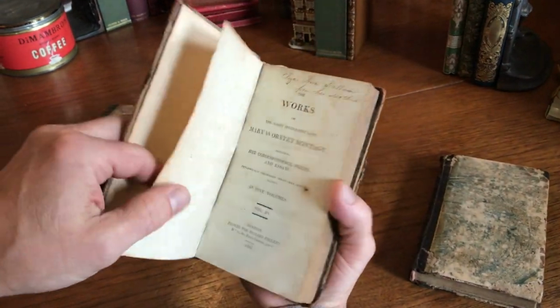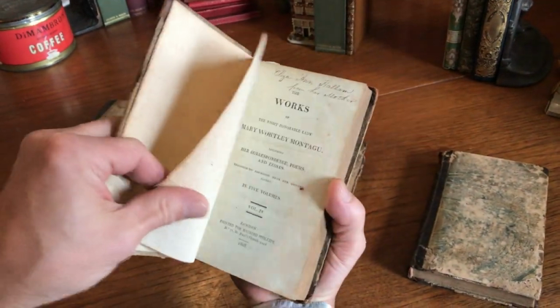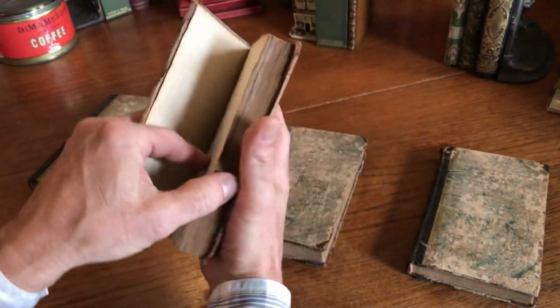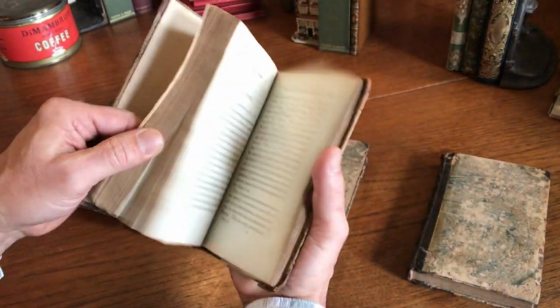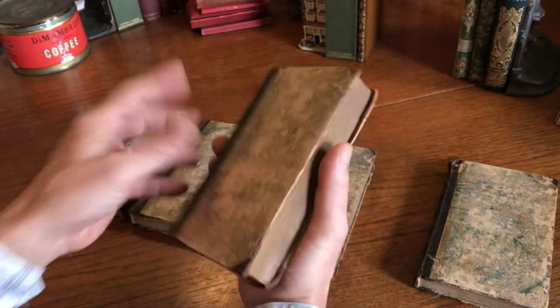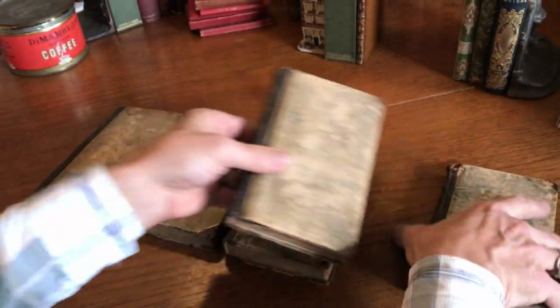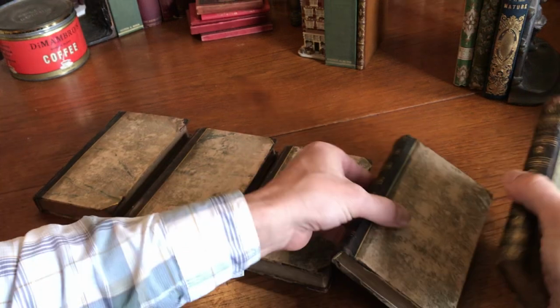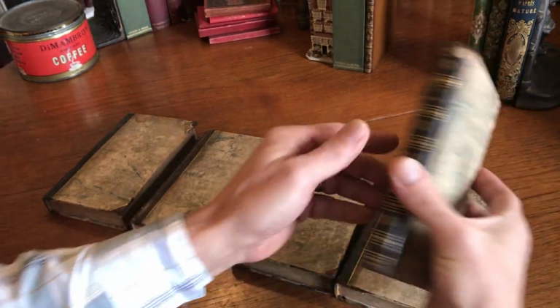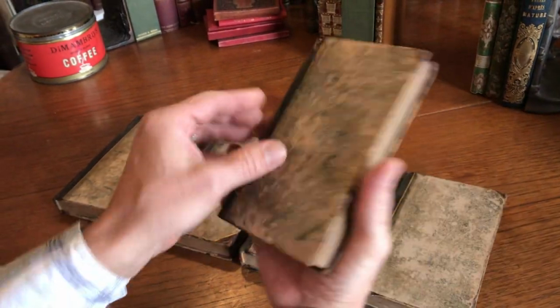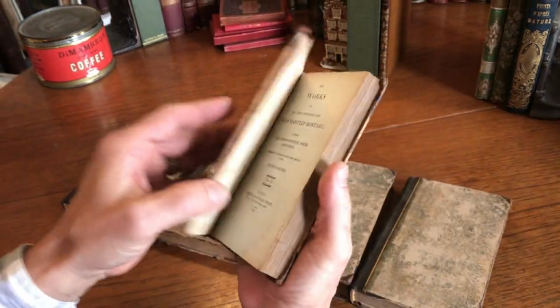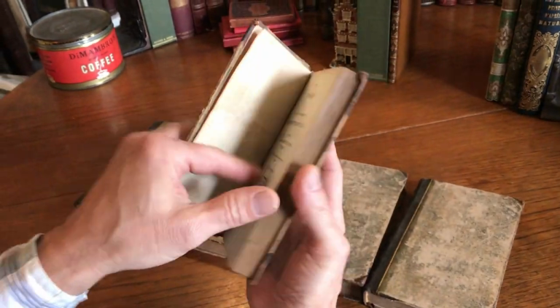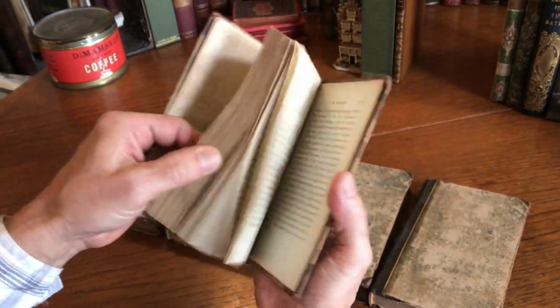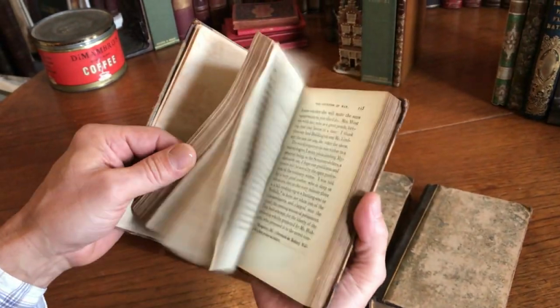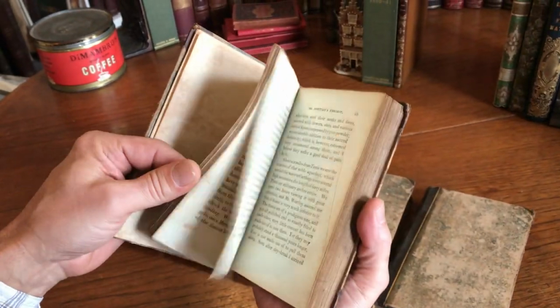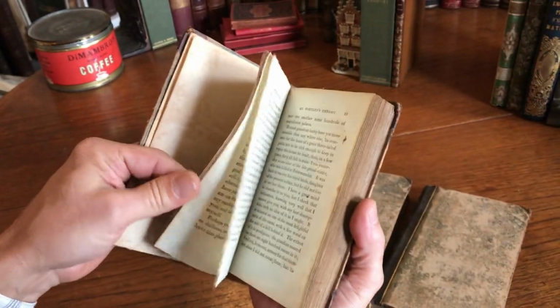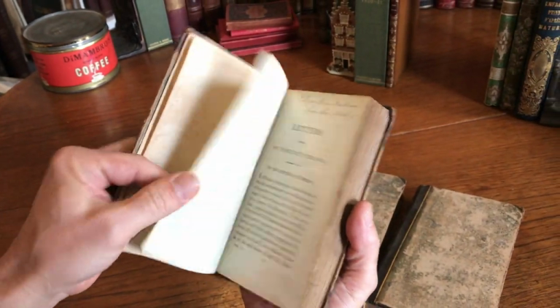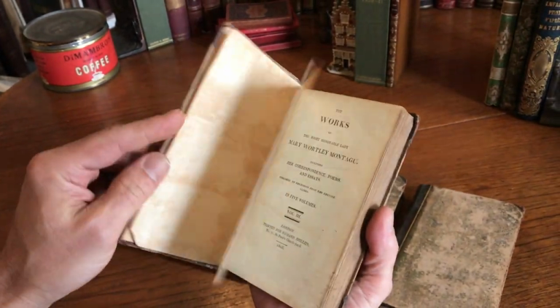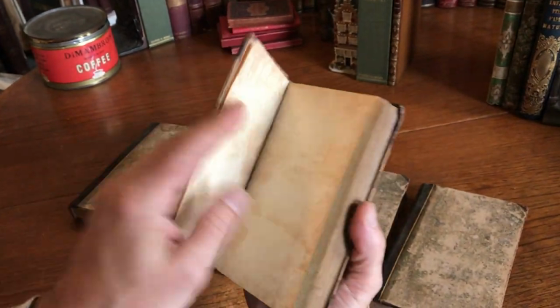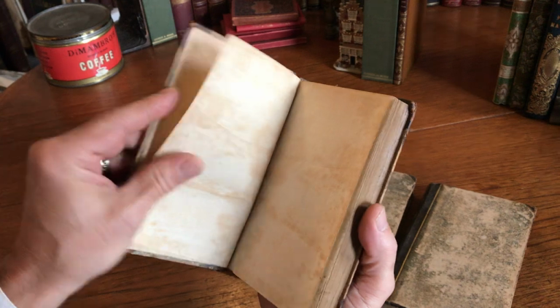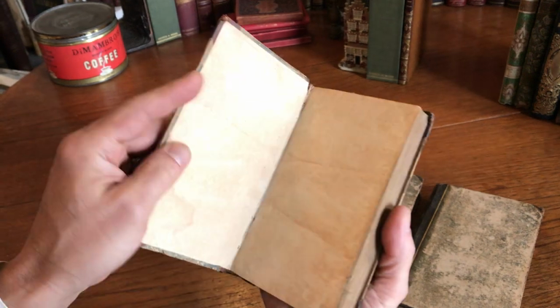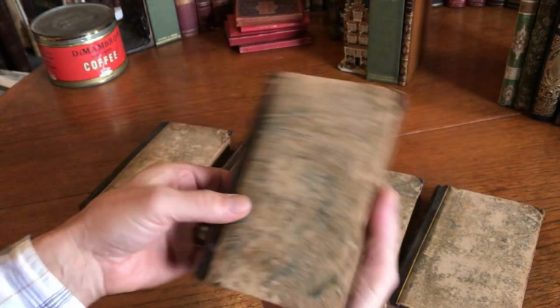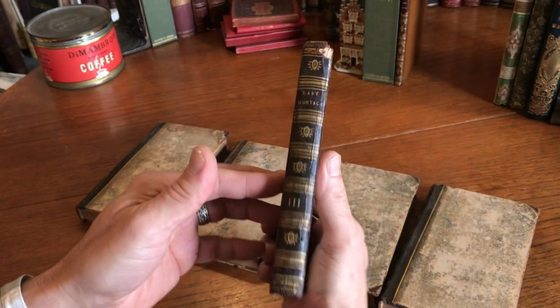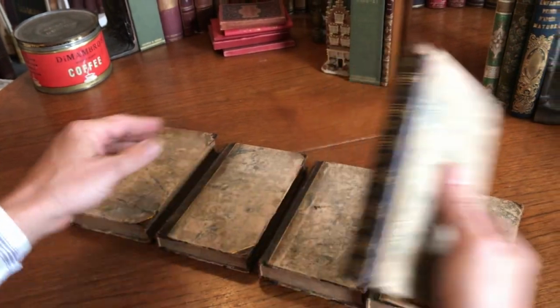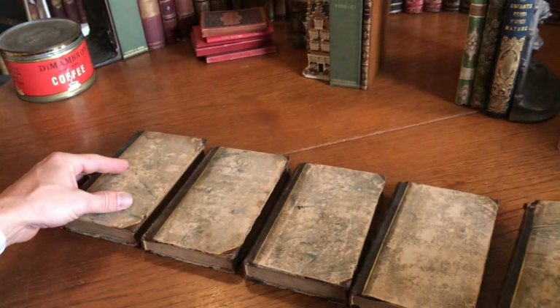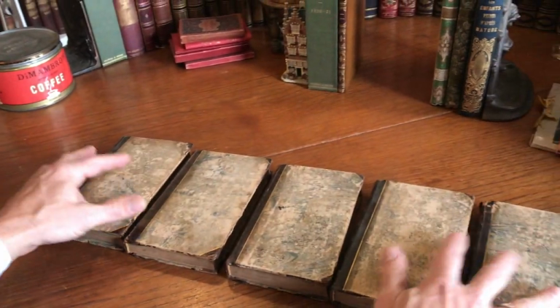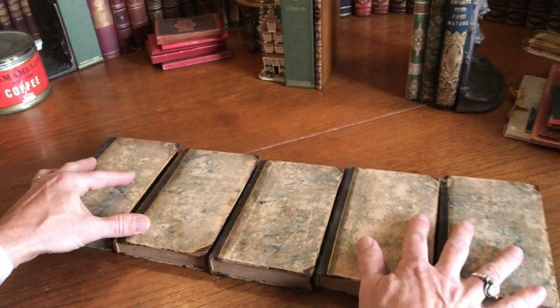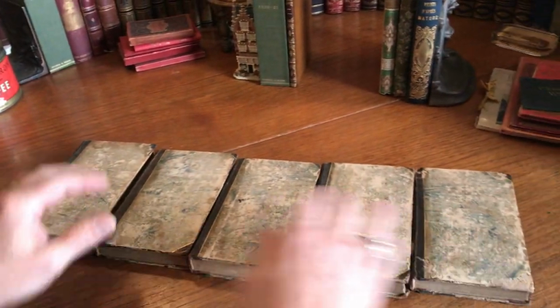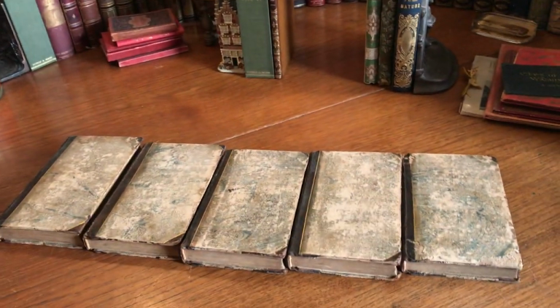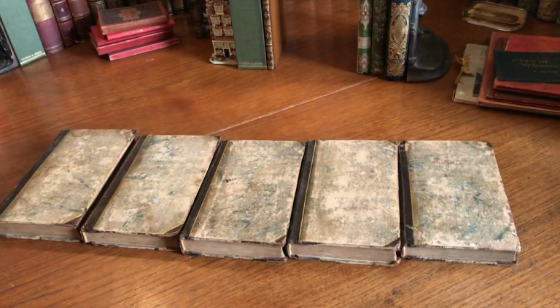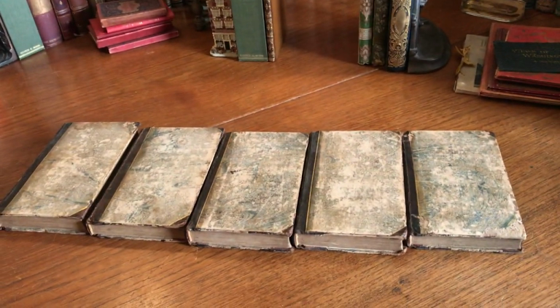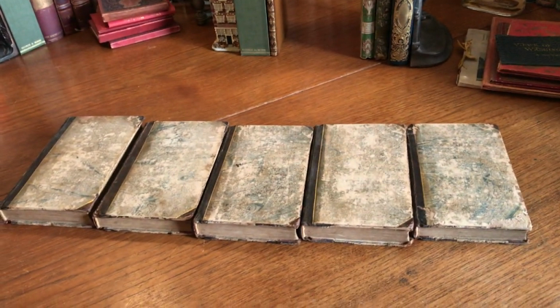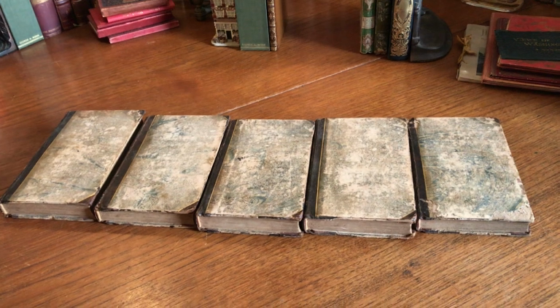Here's a second inscription, and the final book in this set is this one. This set is now currently available online from me, Brian DiMambro.